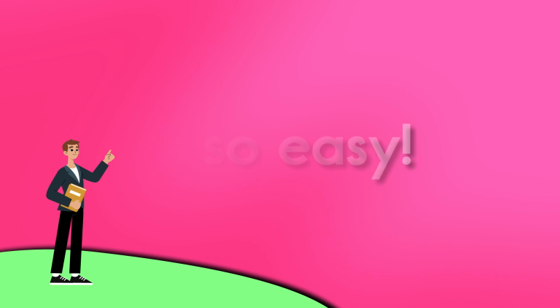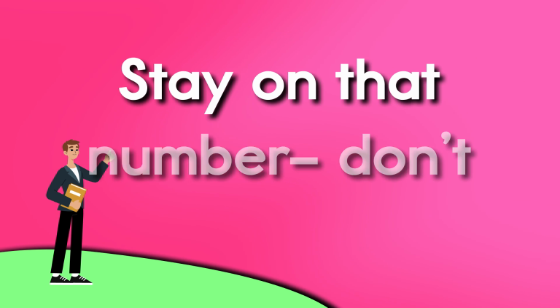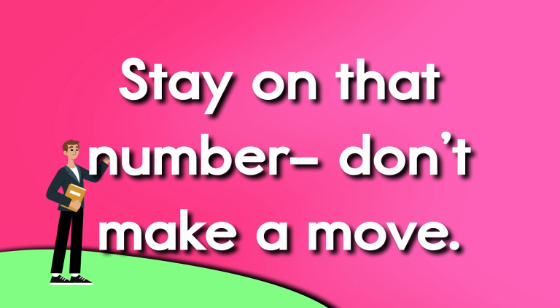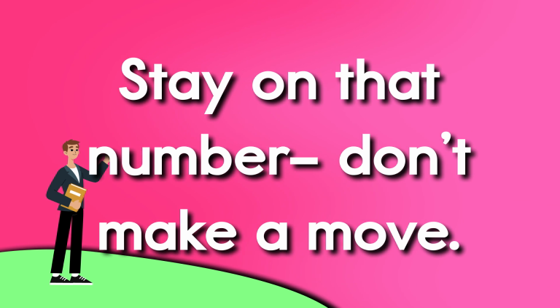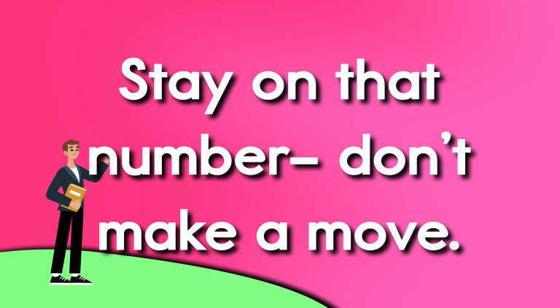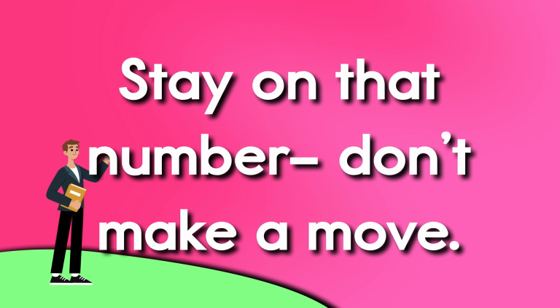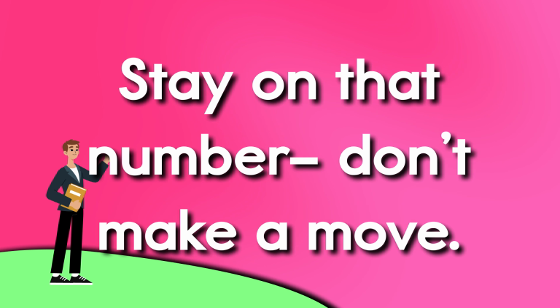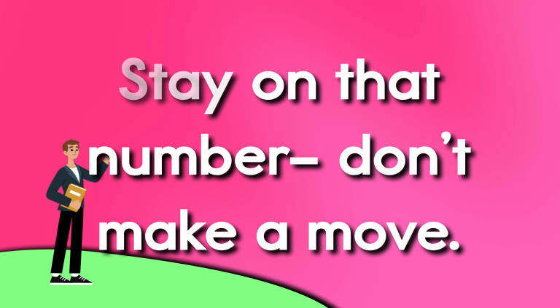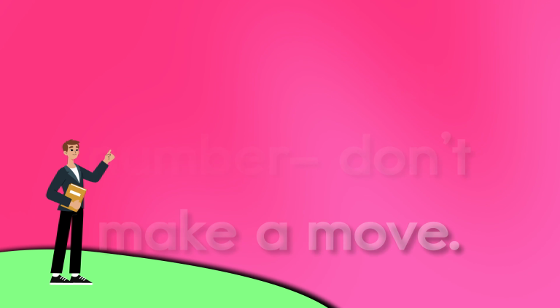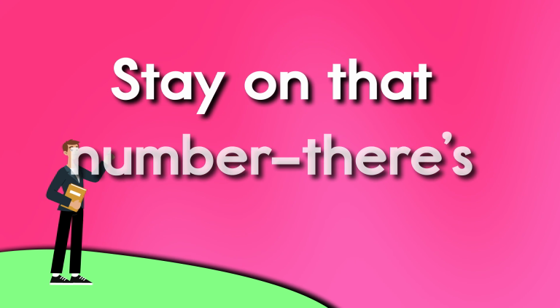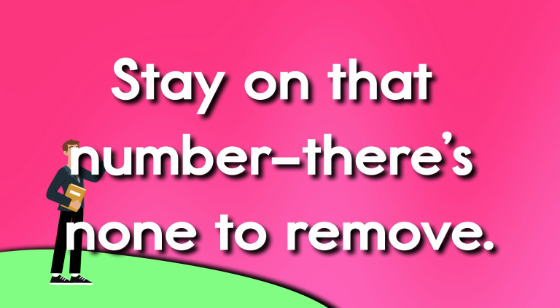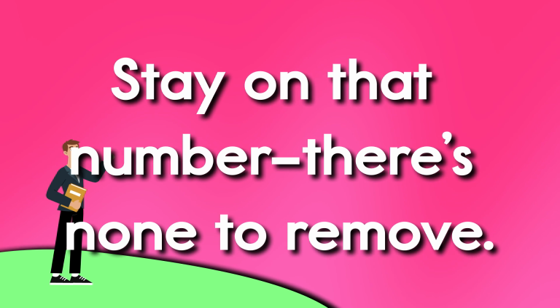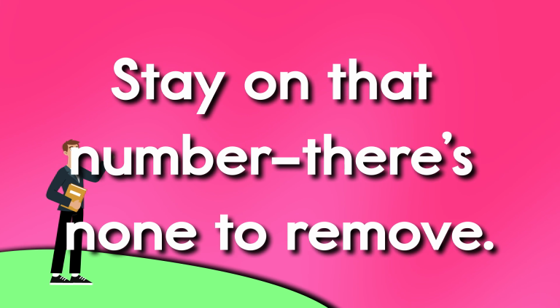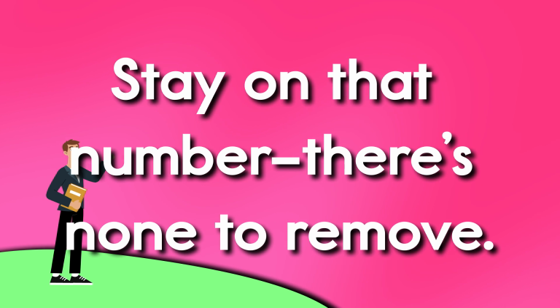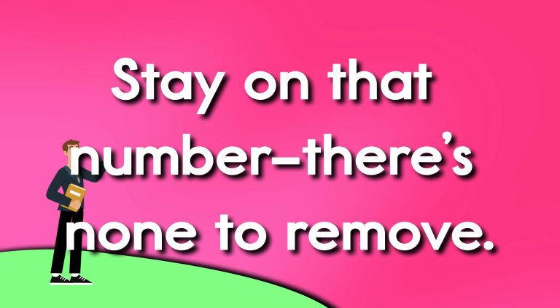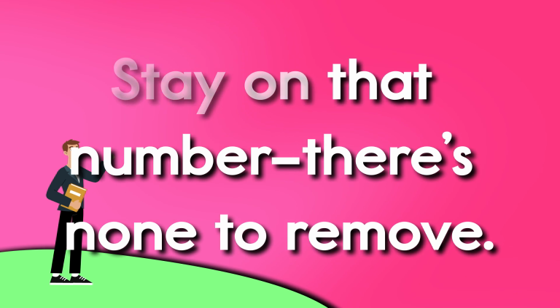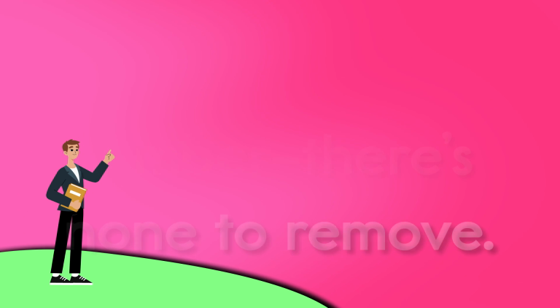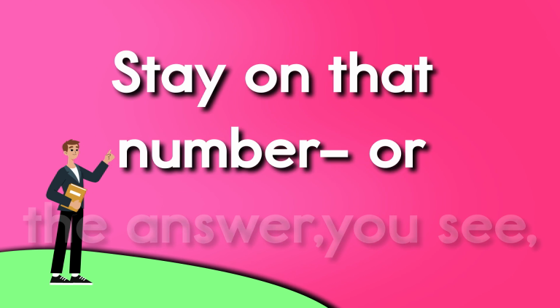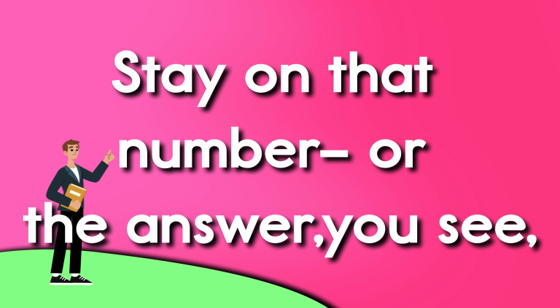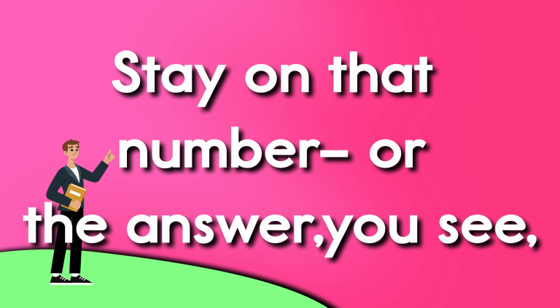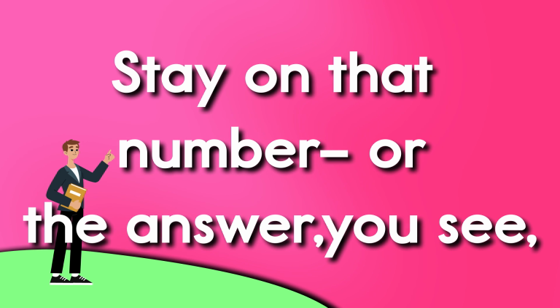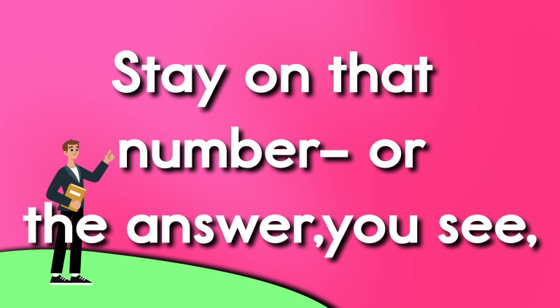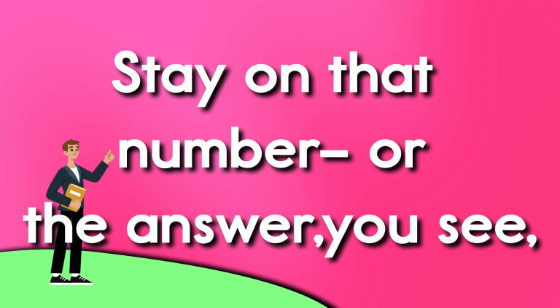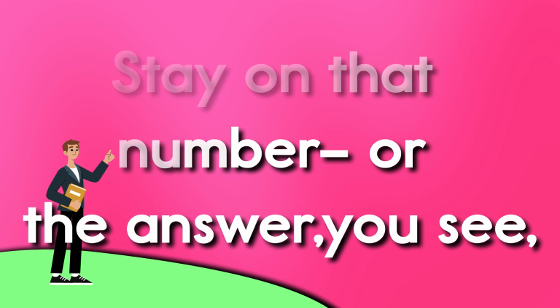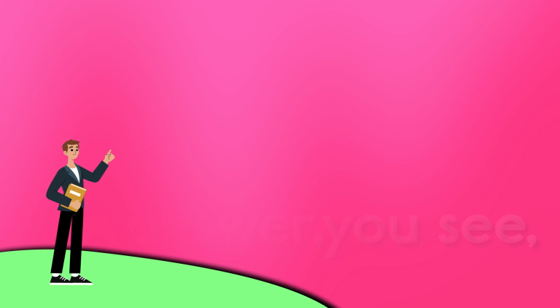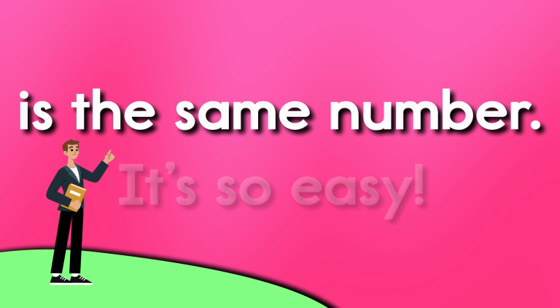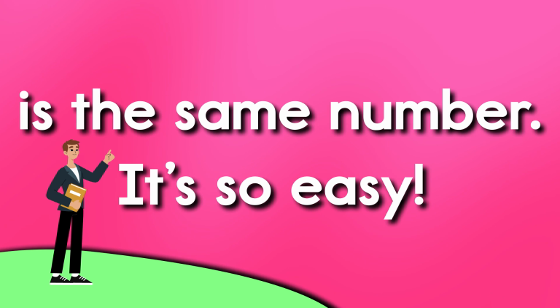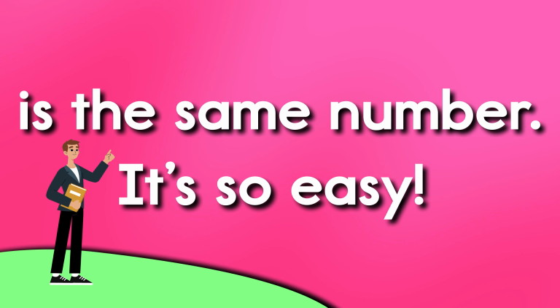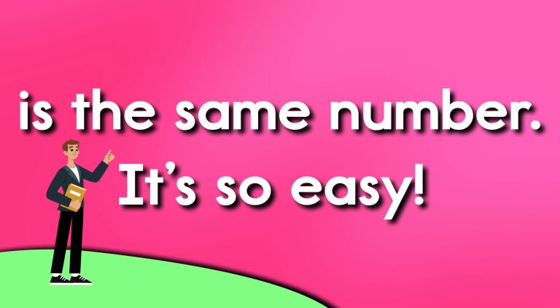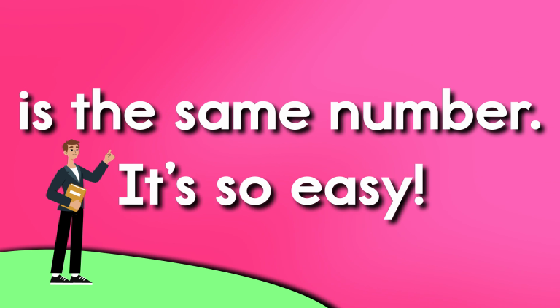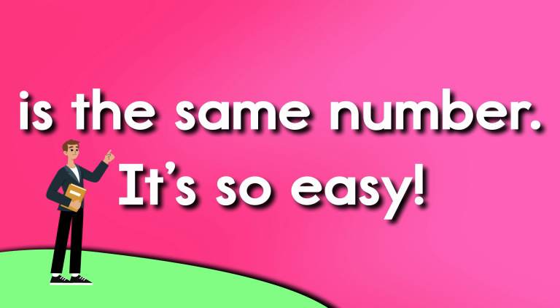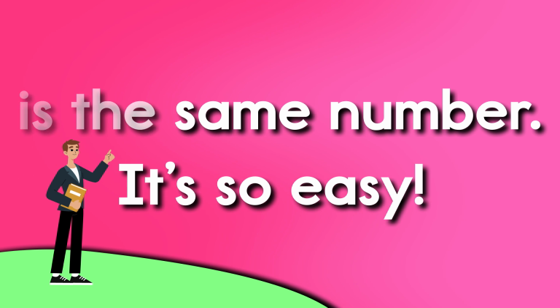Stay on the number, don't make a move. Stay on the number, there's none to remove. Stay on the number, for the answer you see, is the same number, it's so easy.